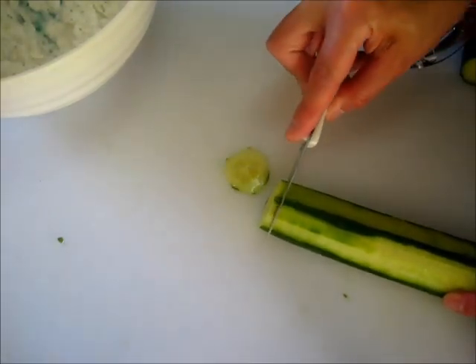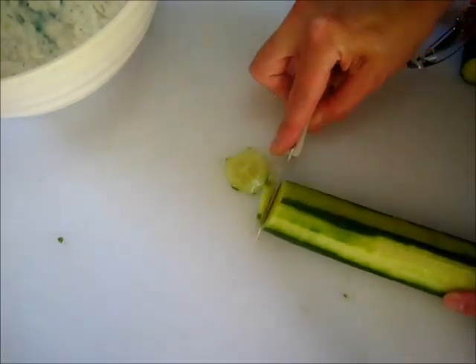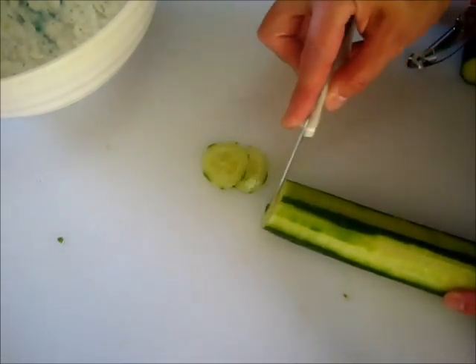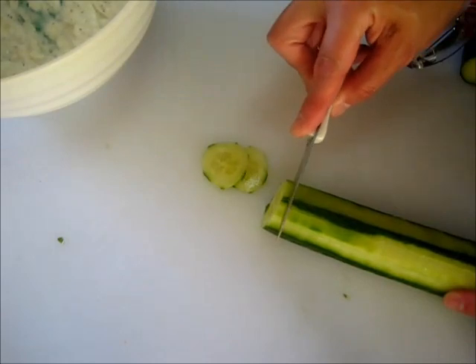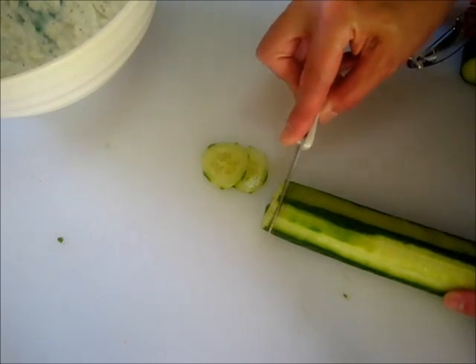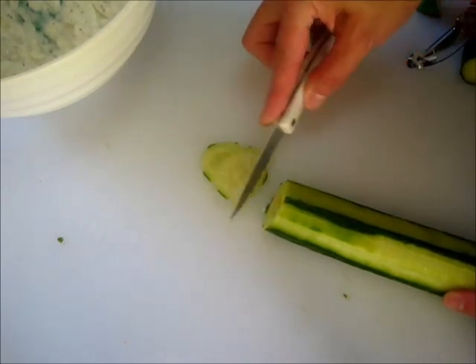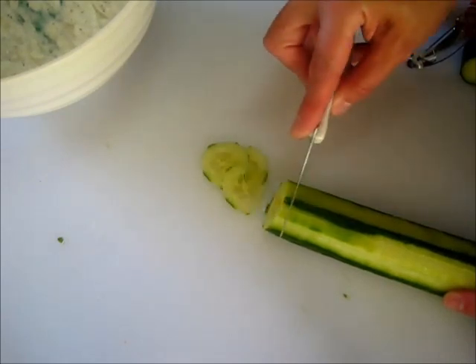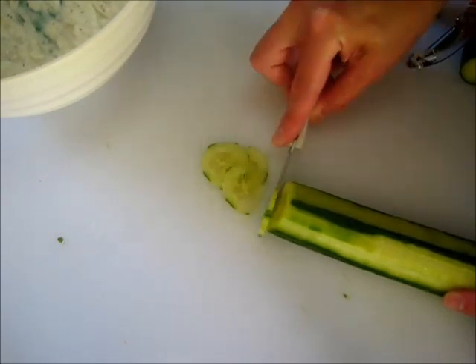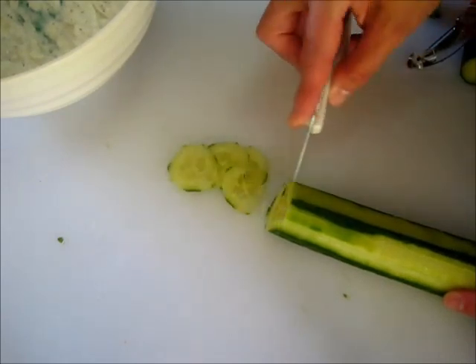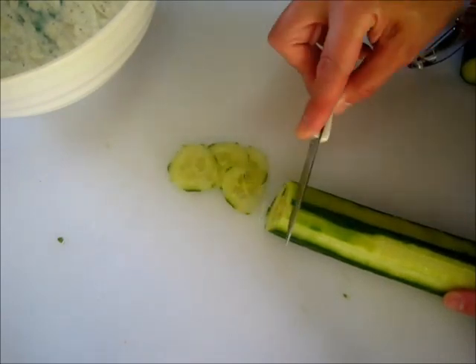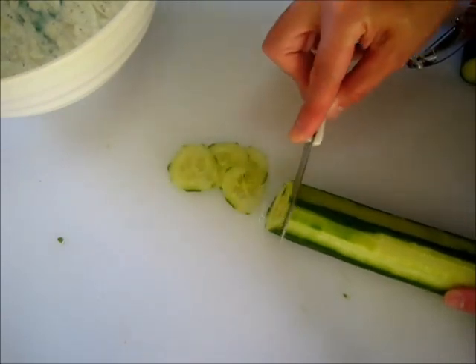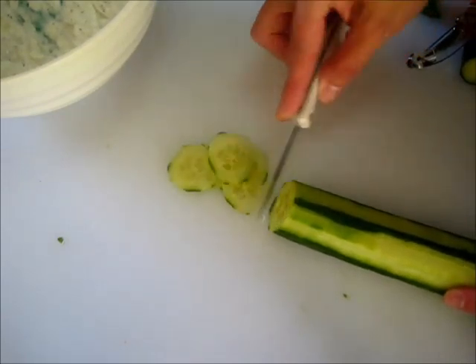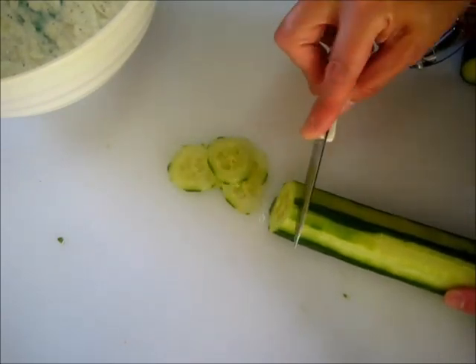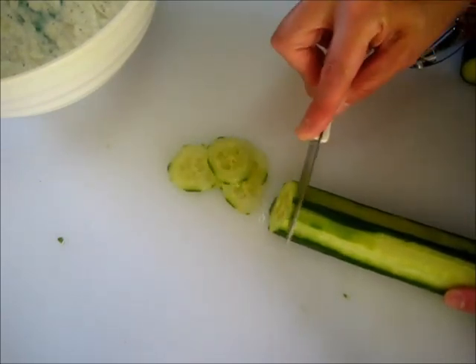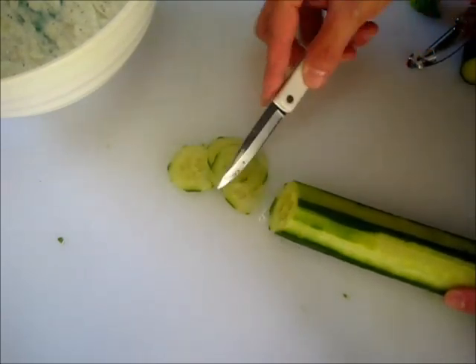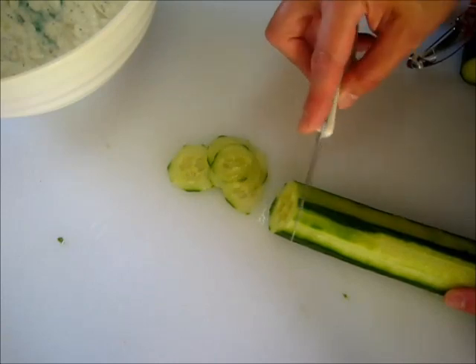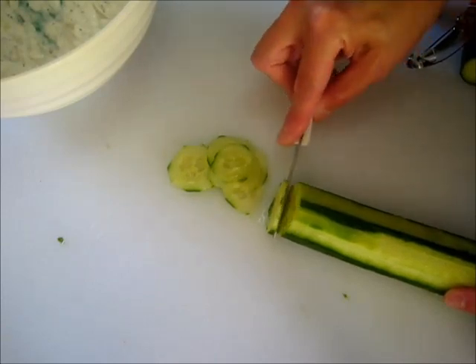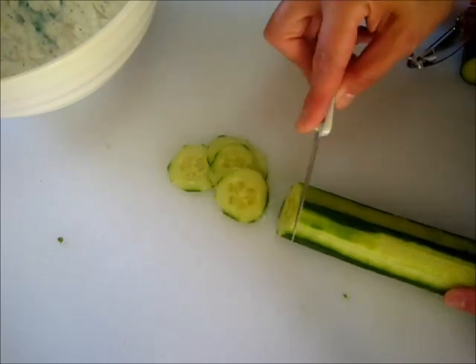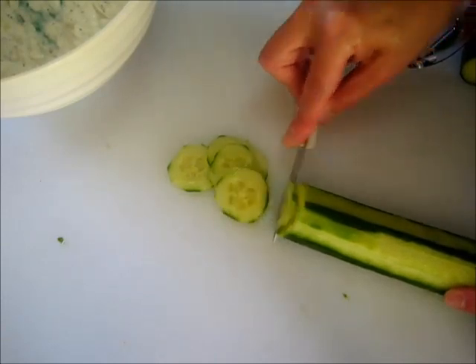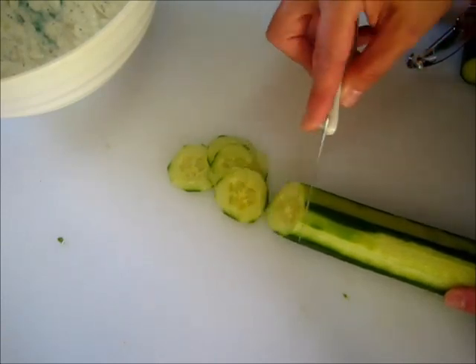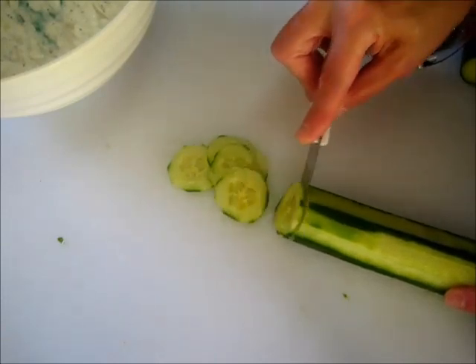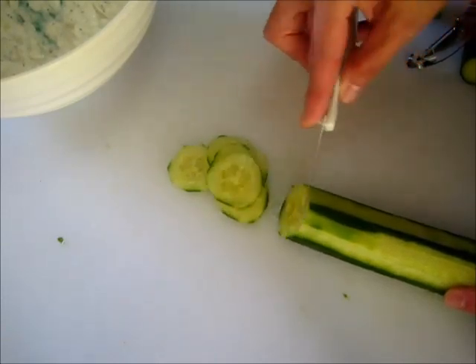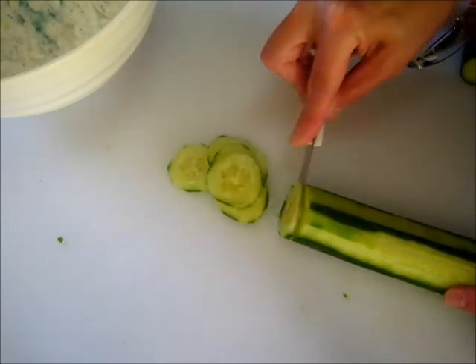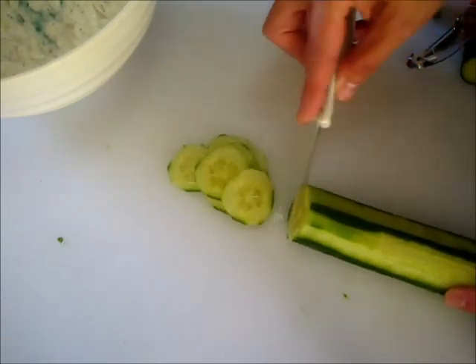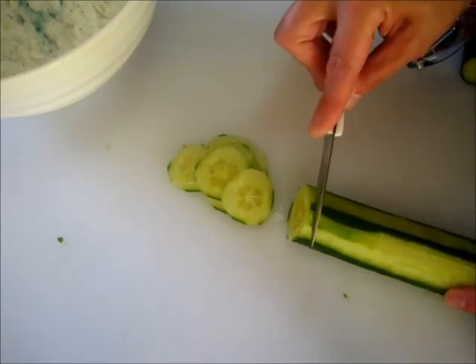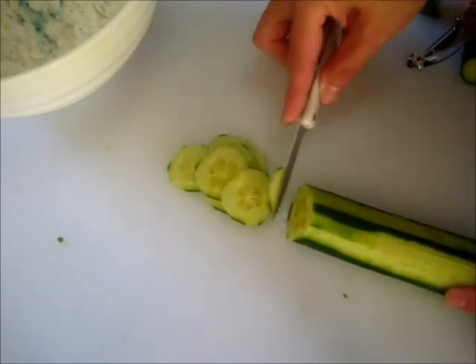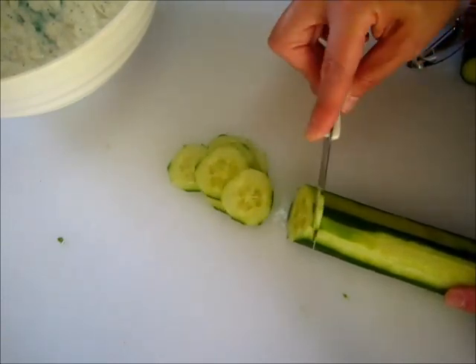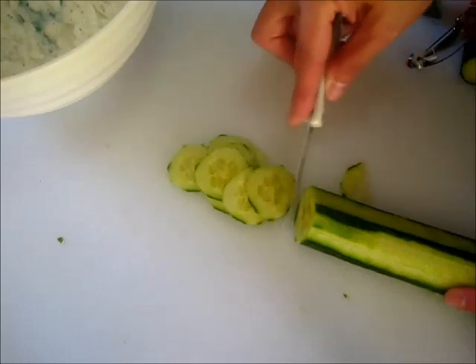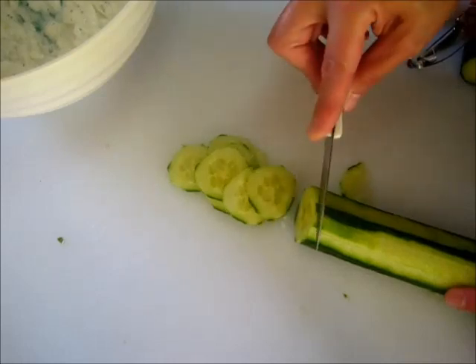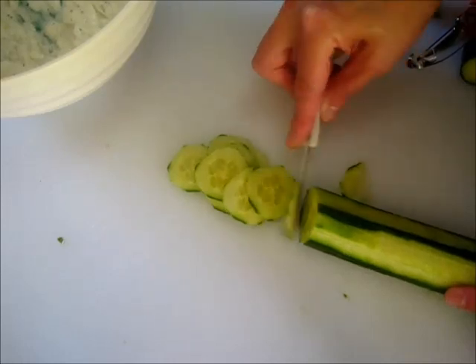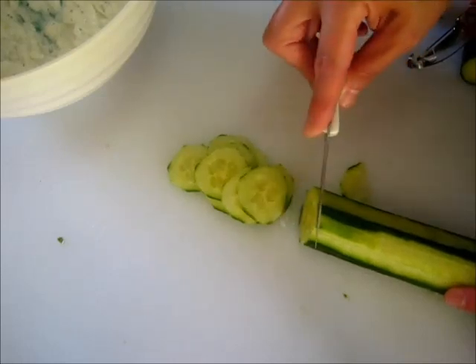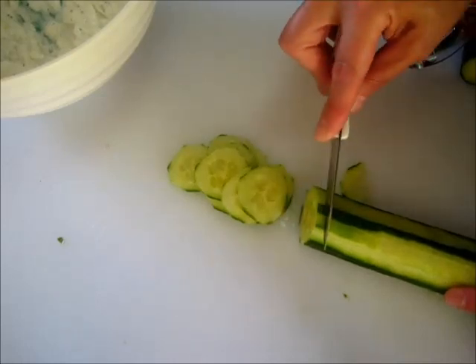If you have a mandolin you'd like to use, be my guest — I just didn't want to pull mine out of the pantry. Continue doing this until you have all your cucumbers thinly sliced.